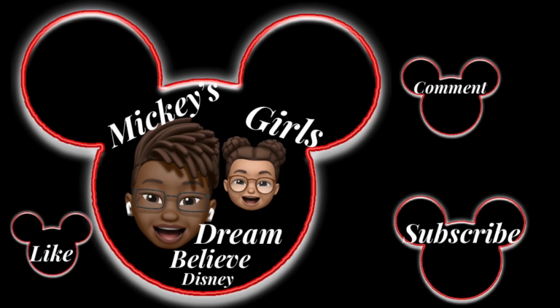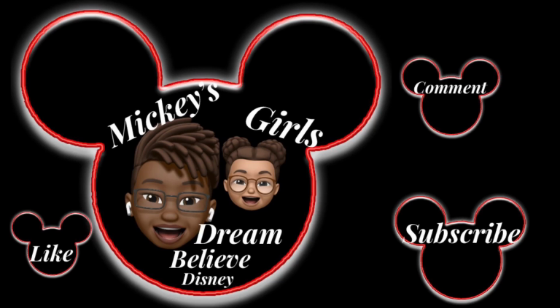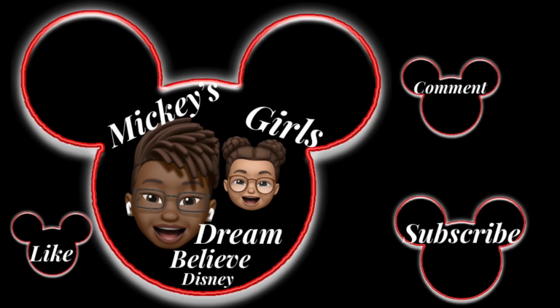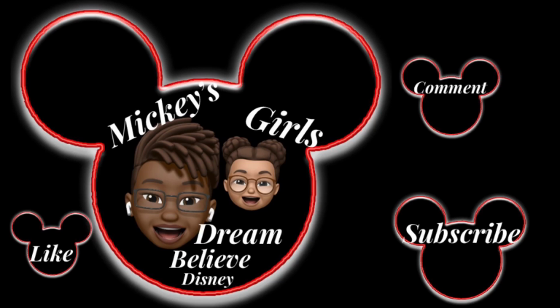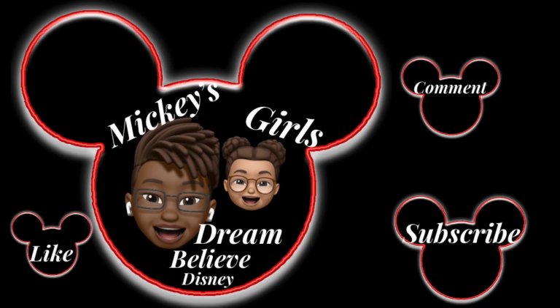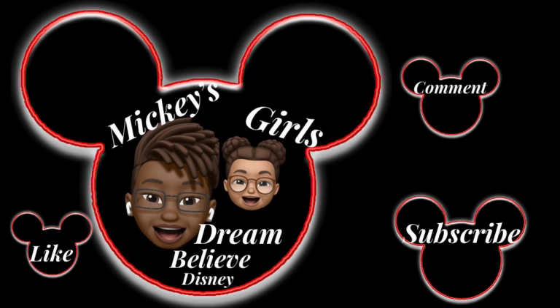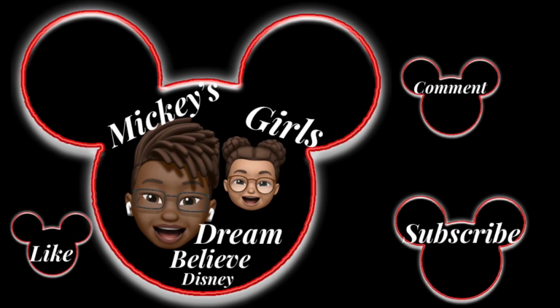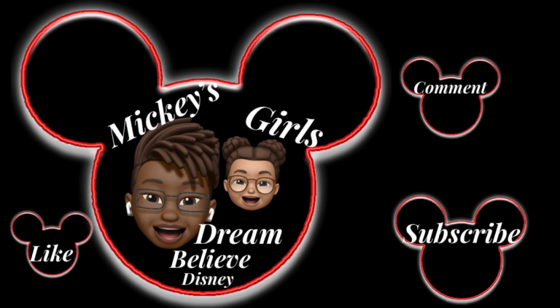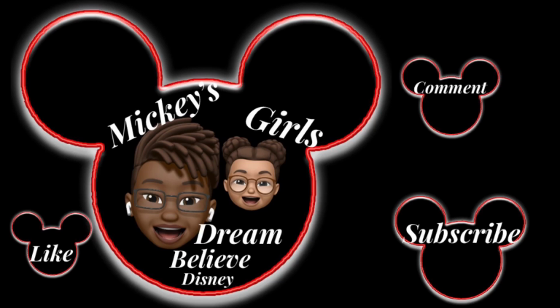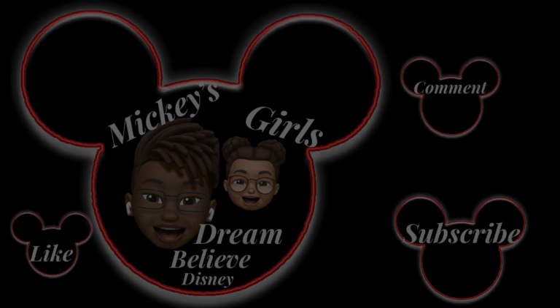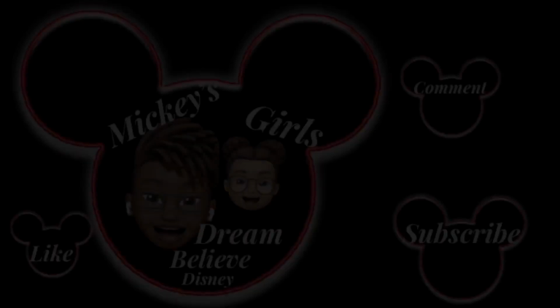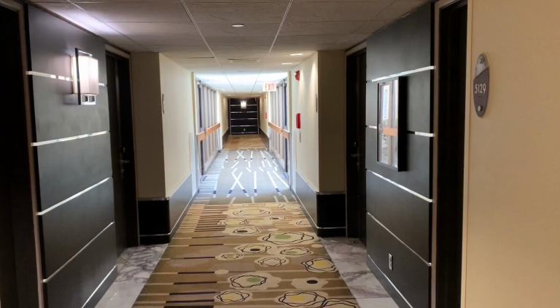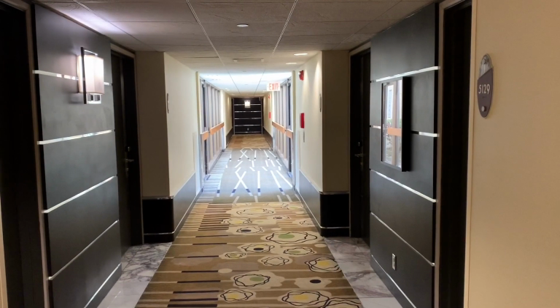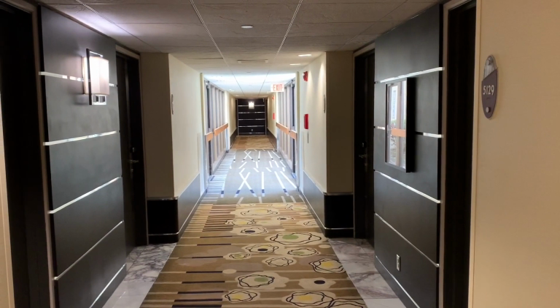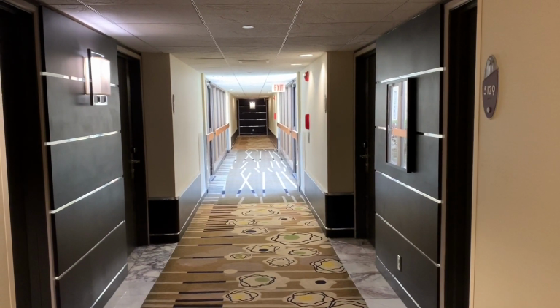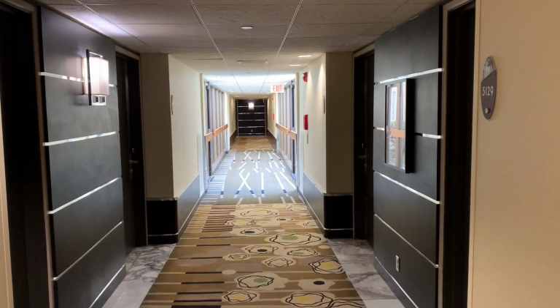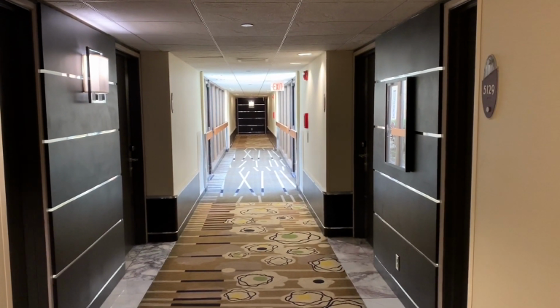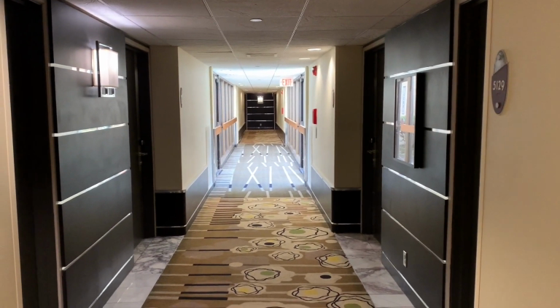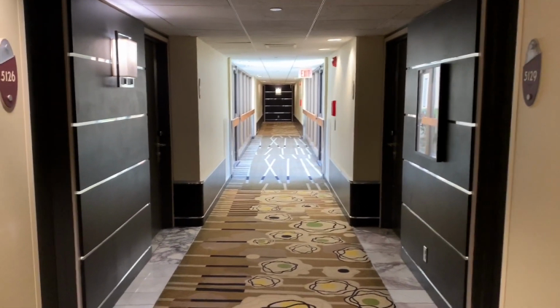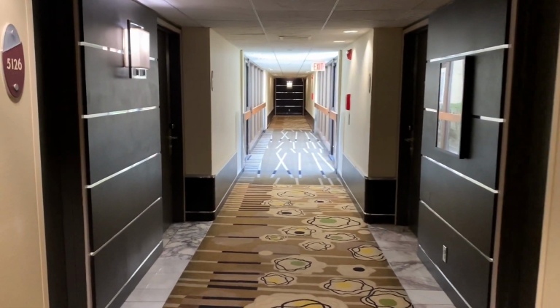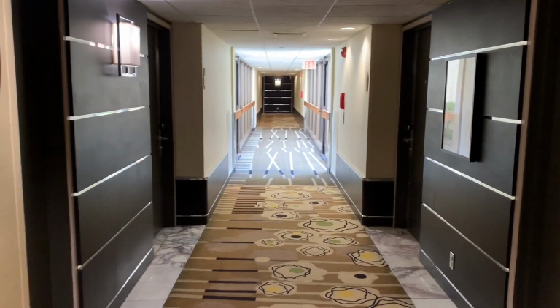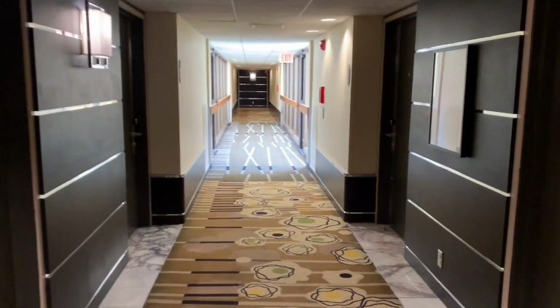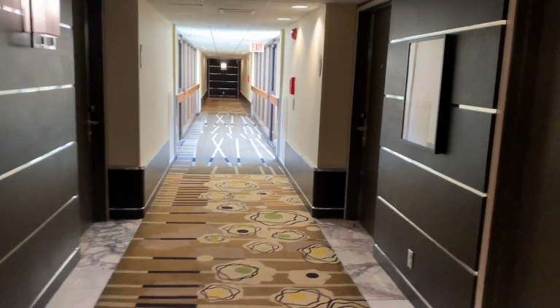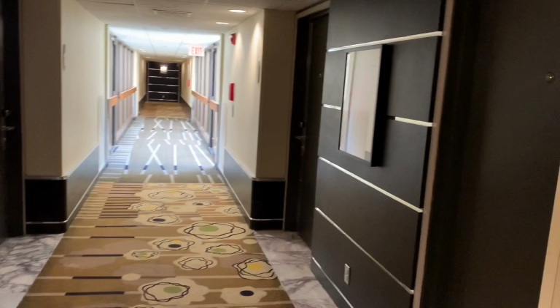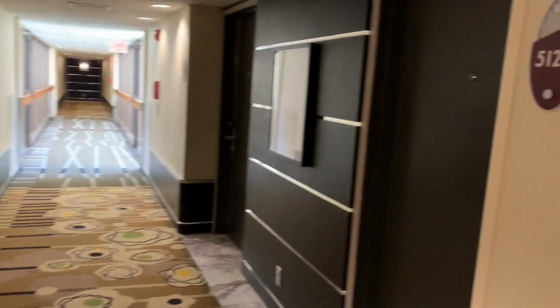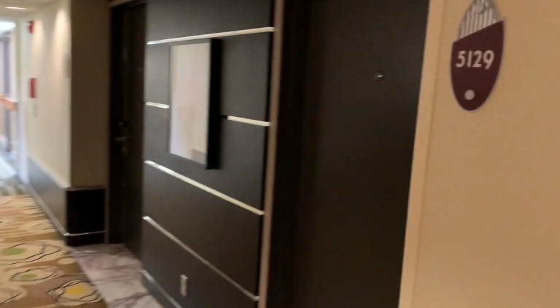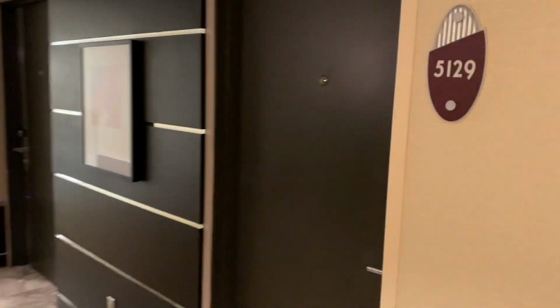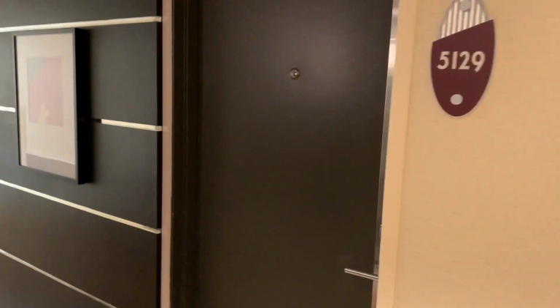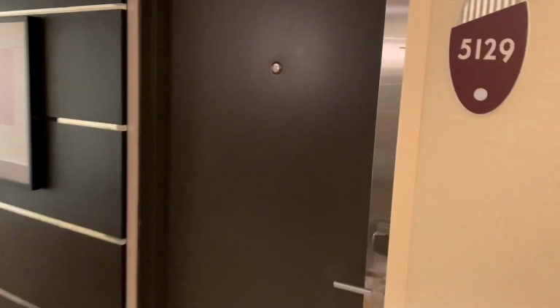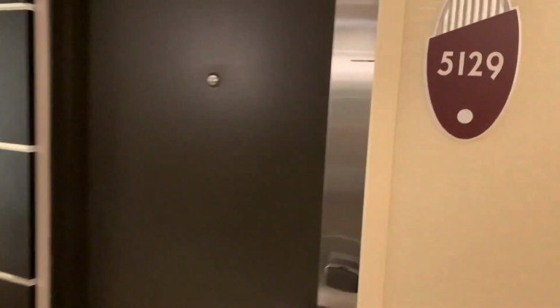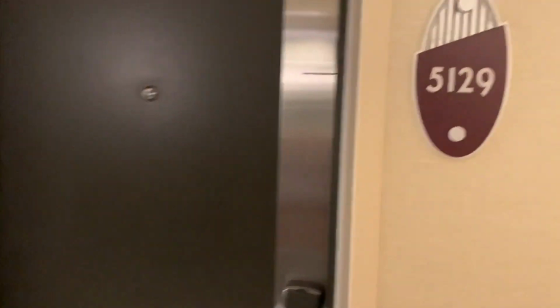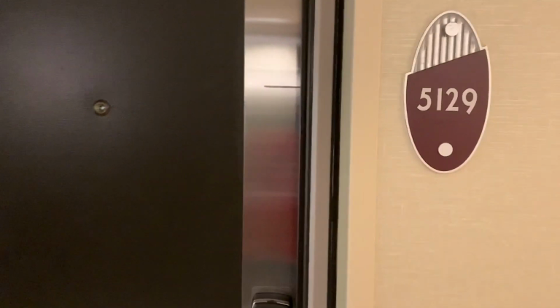Like, comment, and subscribe. Today, we will be showing you a room tour at the Contemporary Resort, which is located in Walt Disney World.